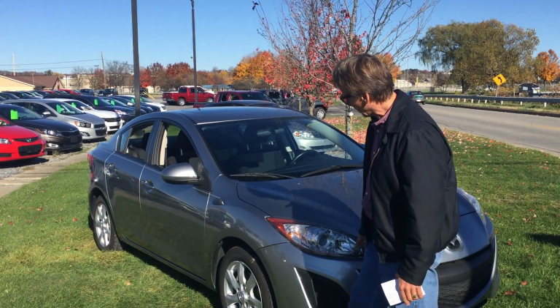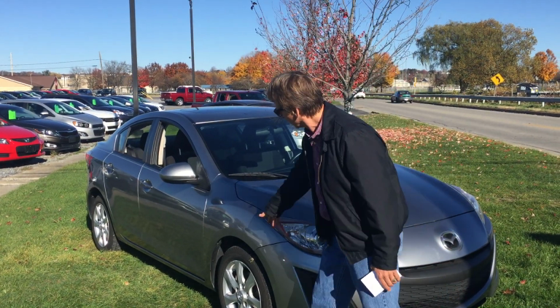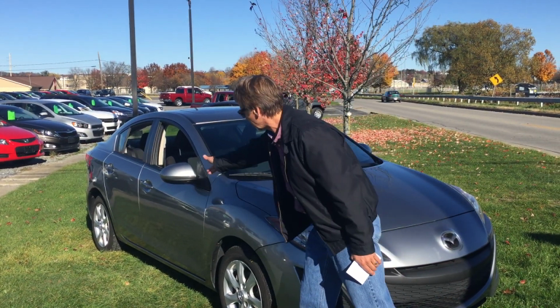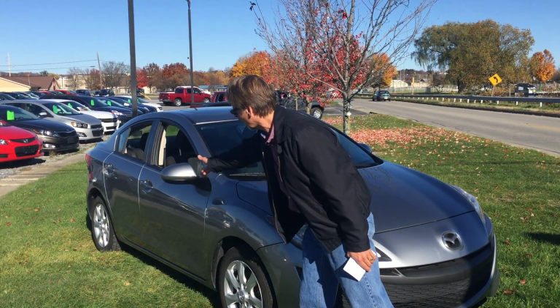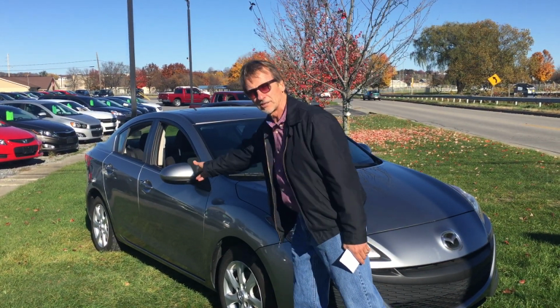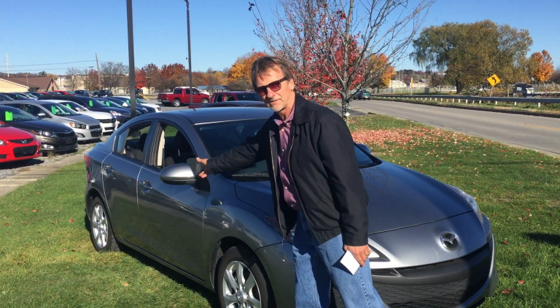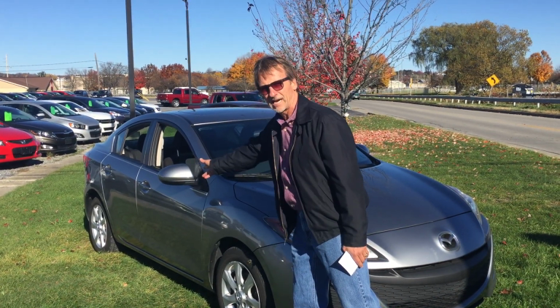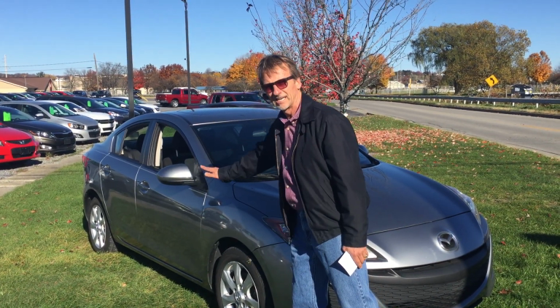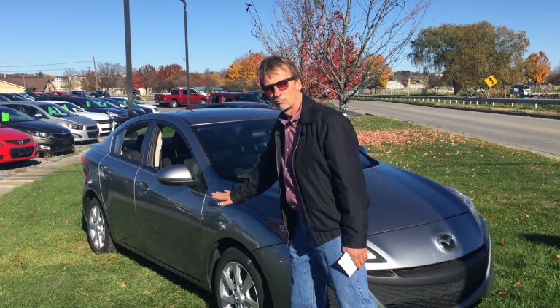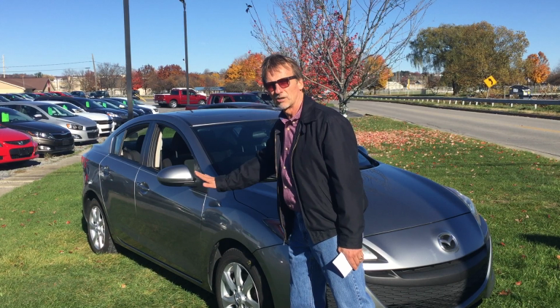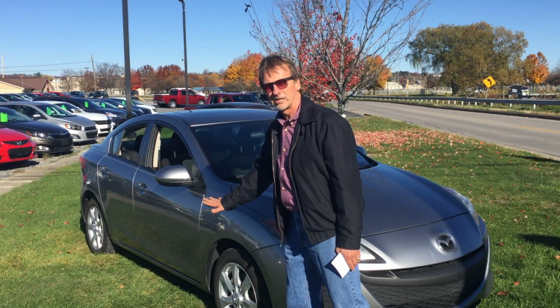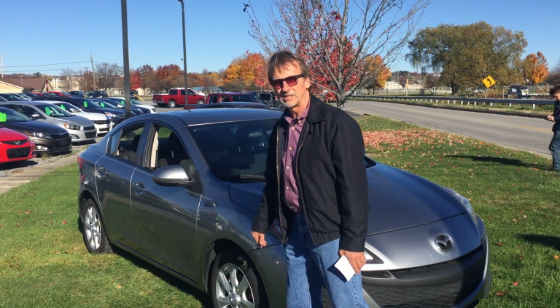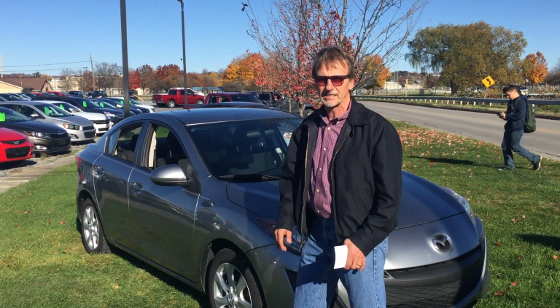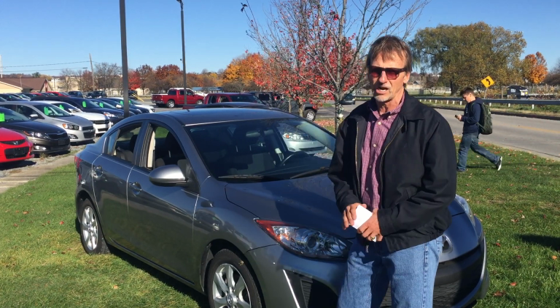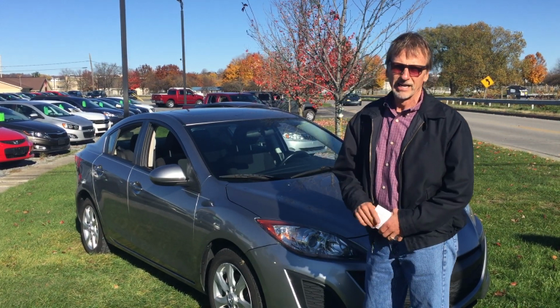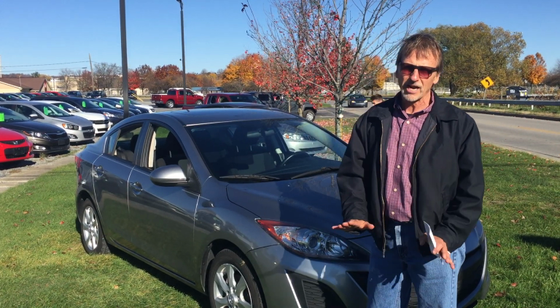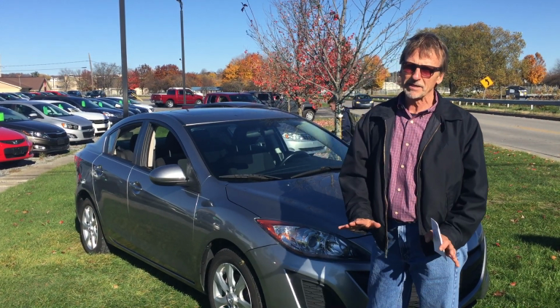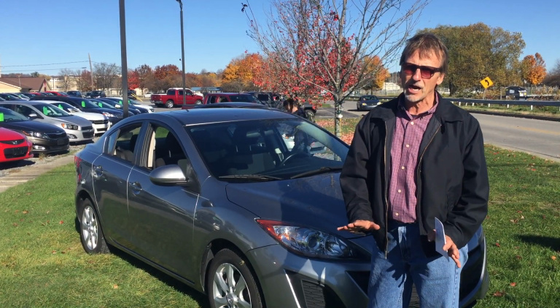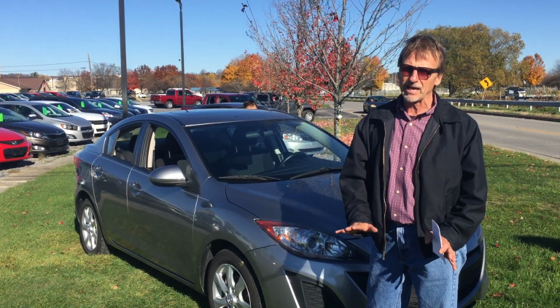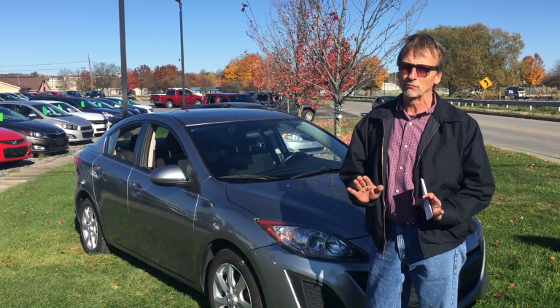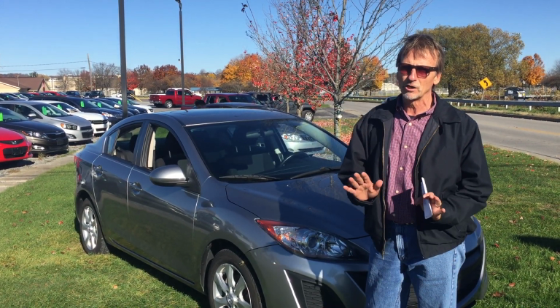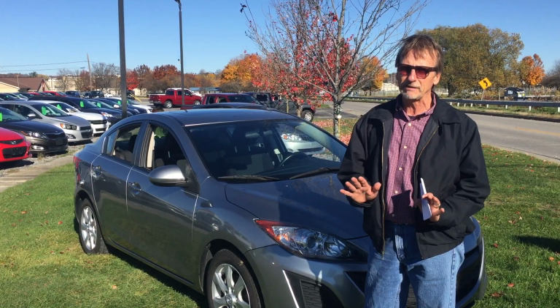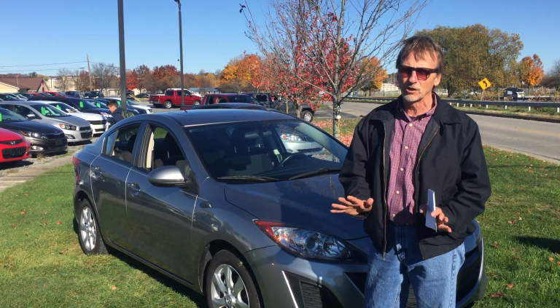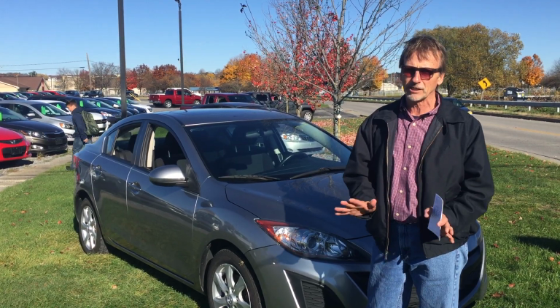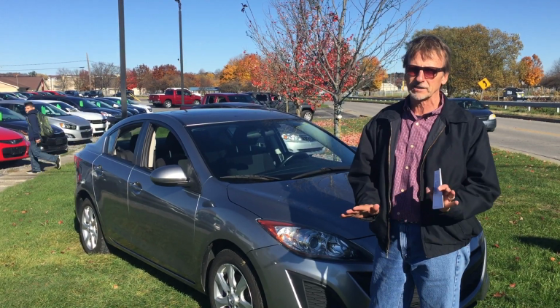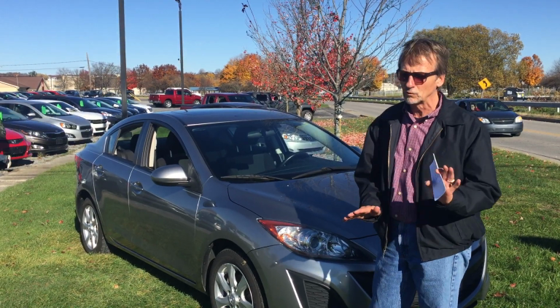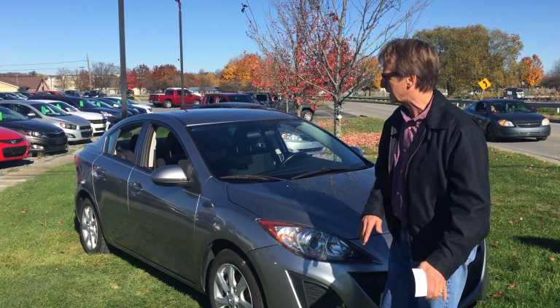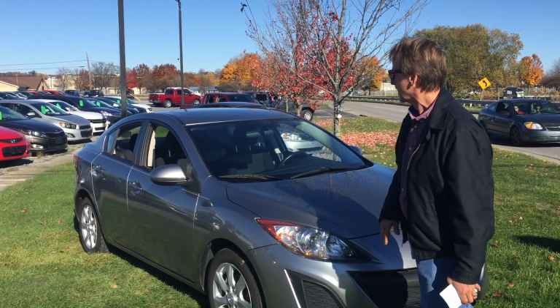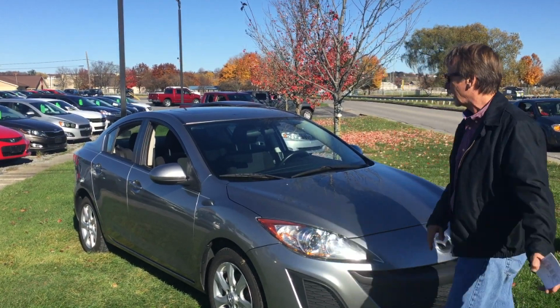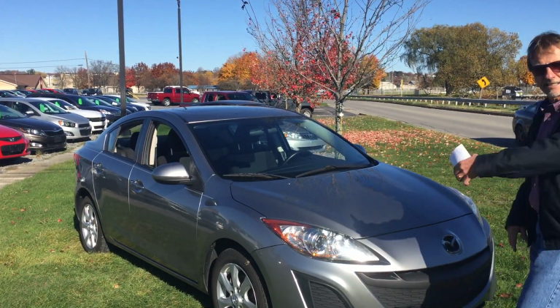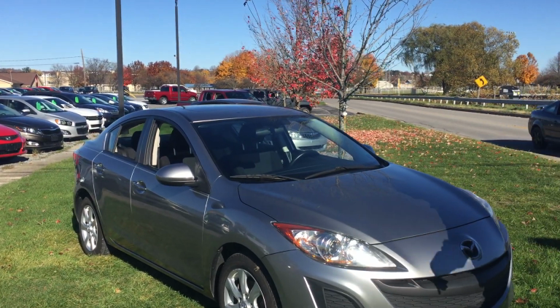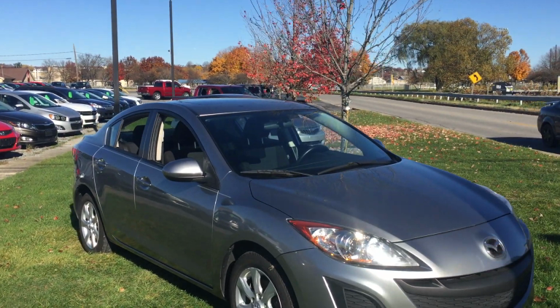No dents or scratches down the side — real, real nice car. It has not come in the shop yet, but it will be fully serviced and under warranty. Now let's take a look inside.